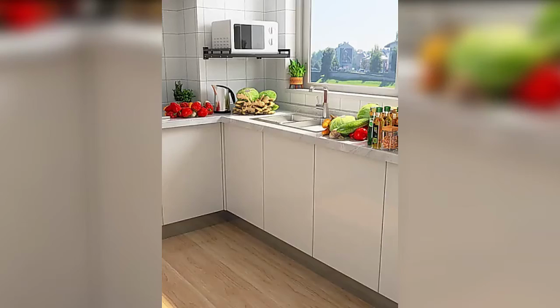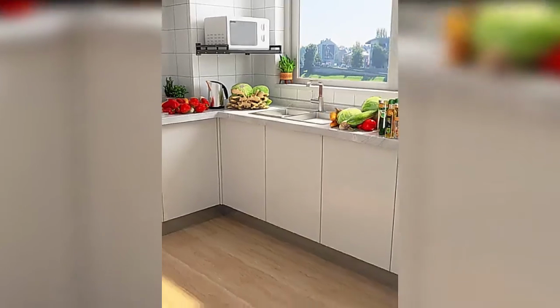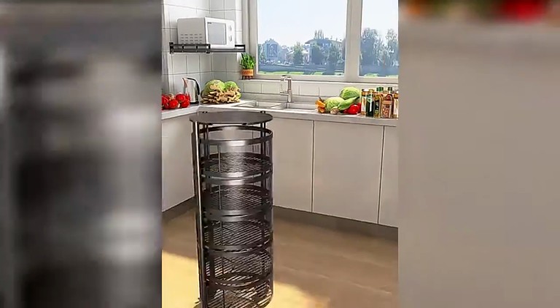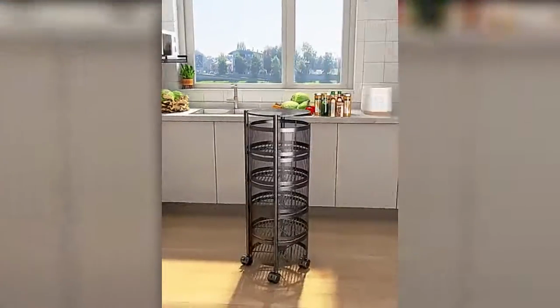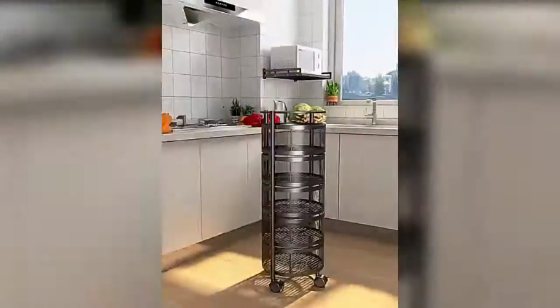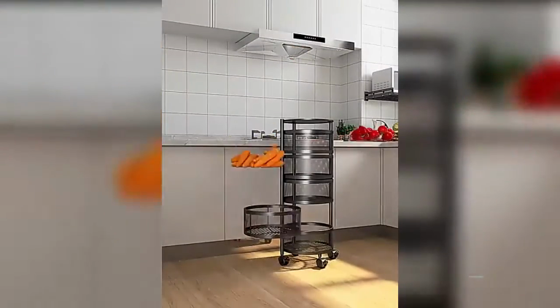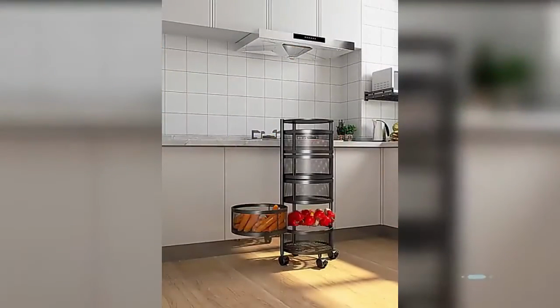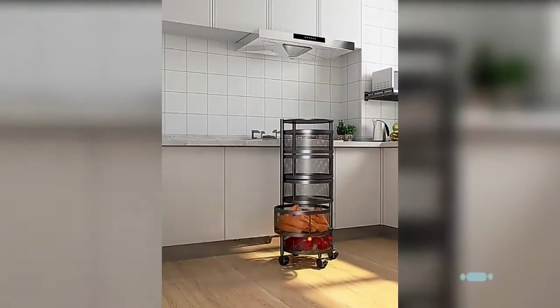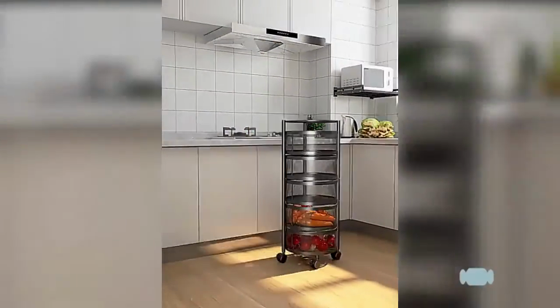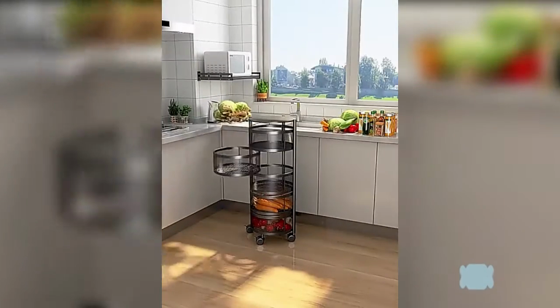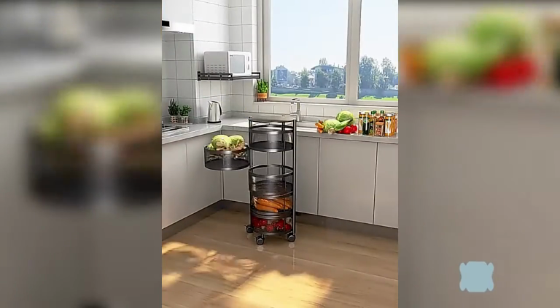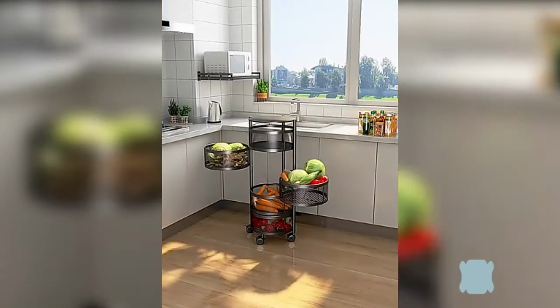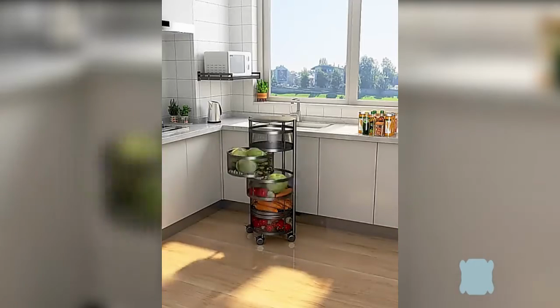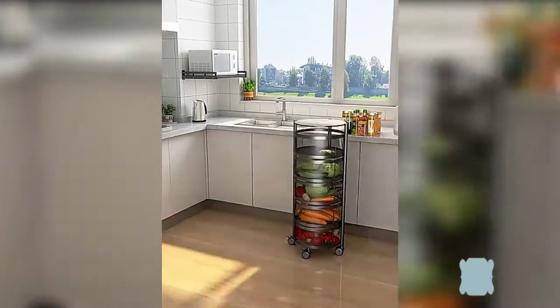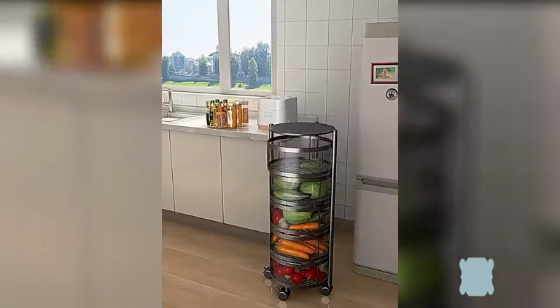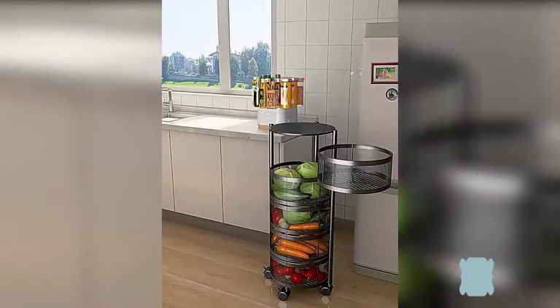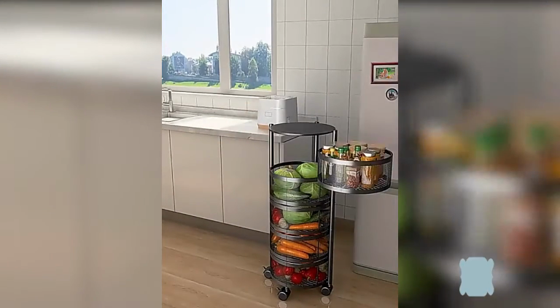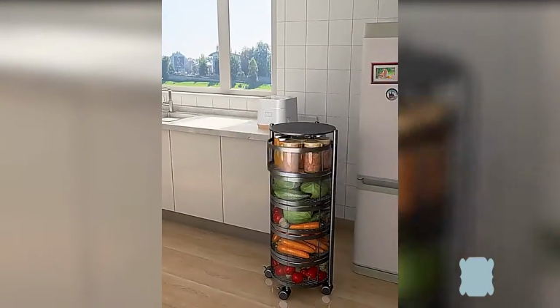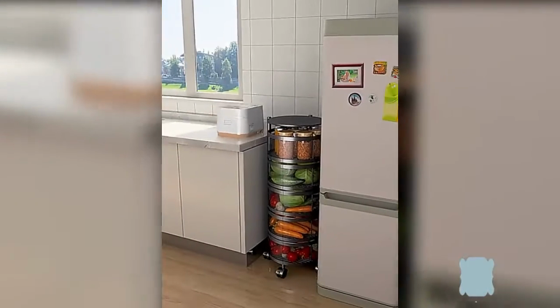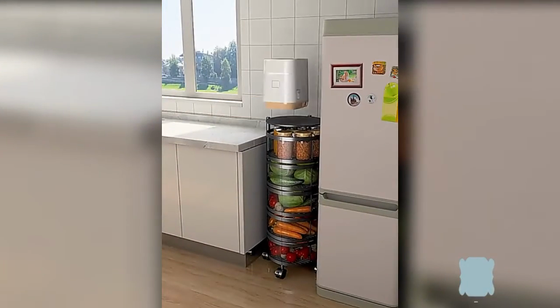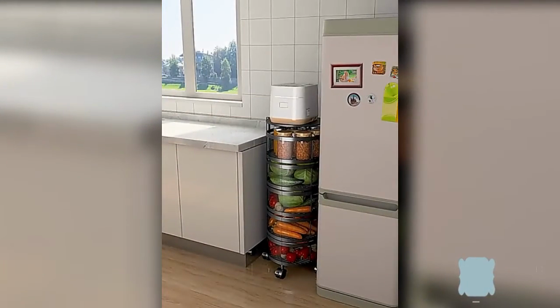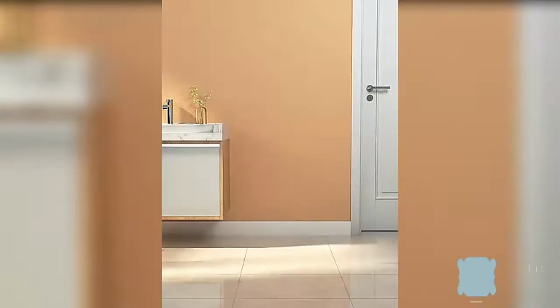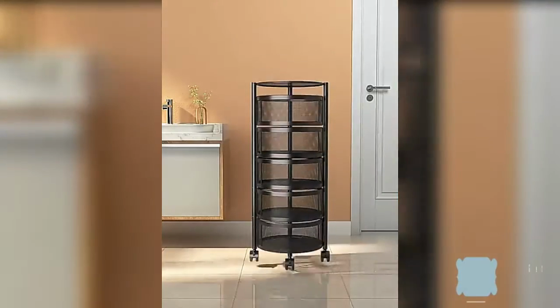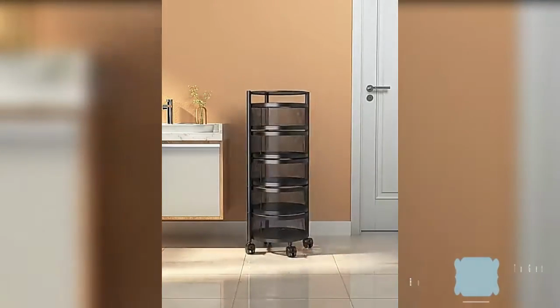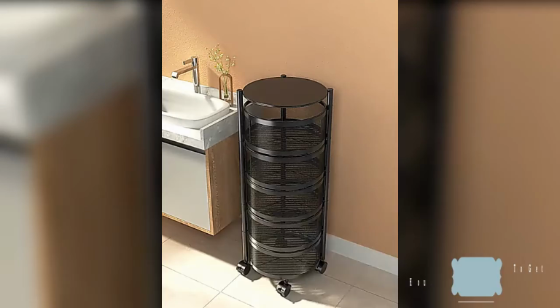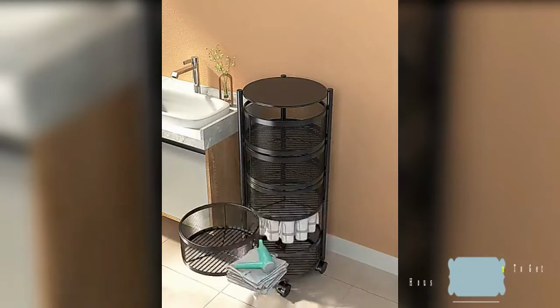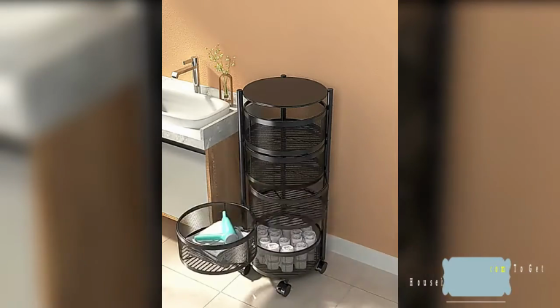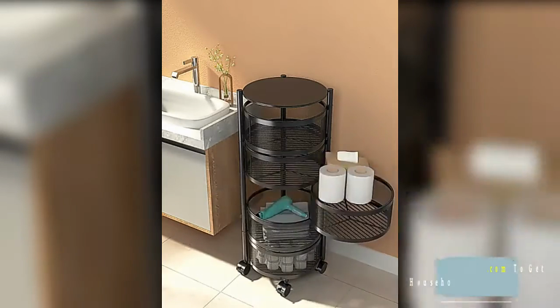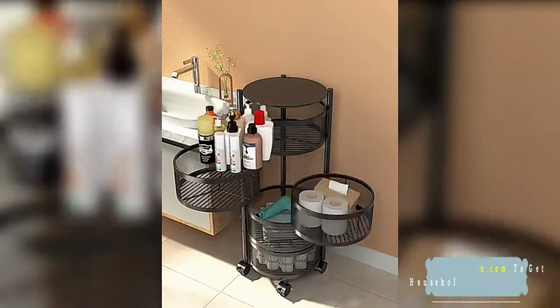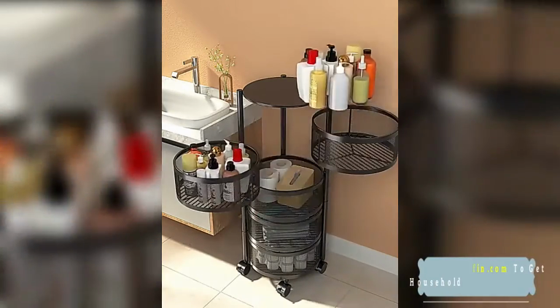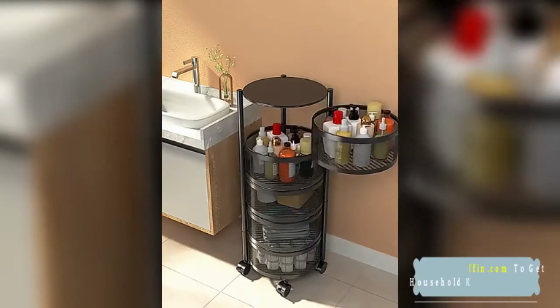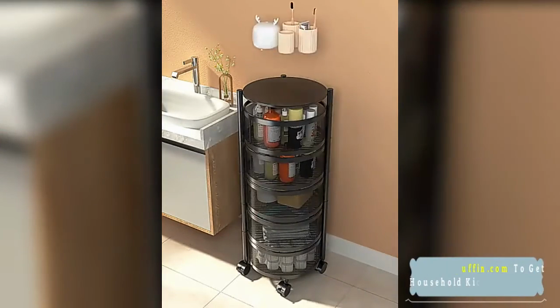The kitchen storage rack rotating basket adopts an upgraded fully enclosed guardrail hollow design, highly breathable. Even small objects can be placed without falling. The storage items are clear at a glance, and it is more convenient to use in layers.